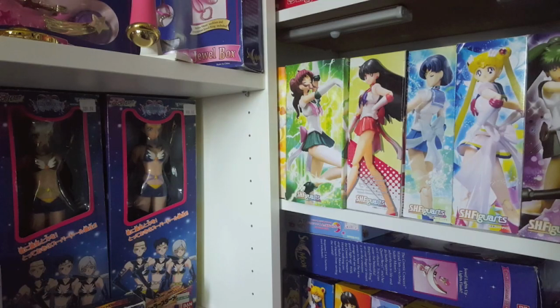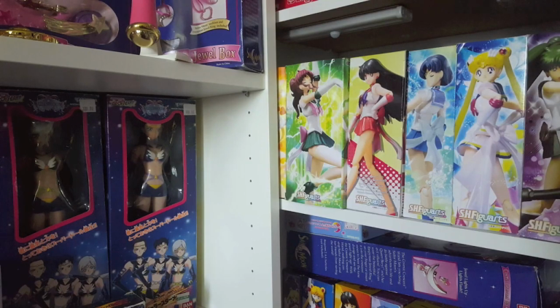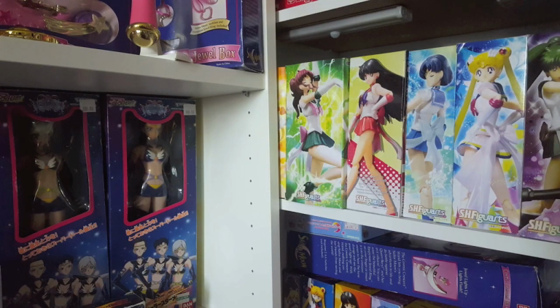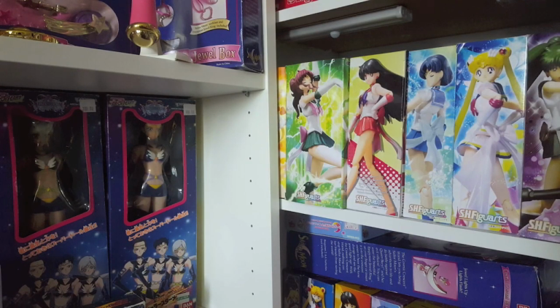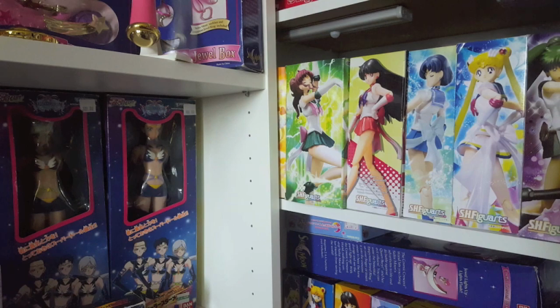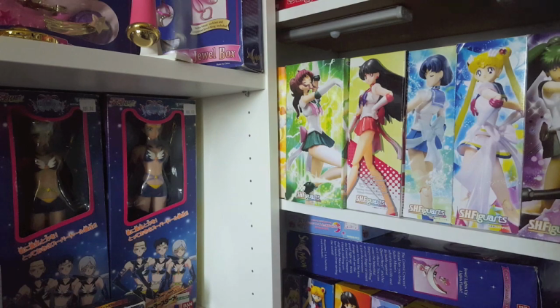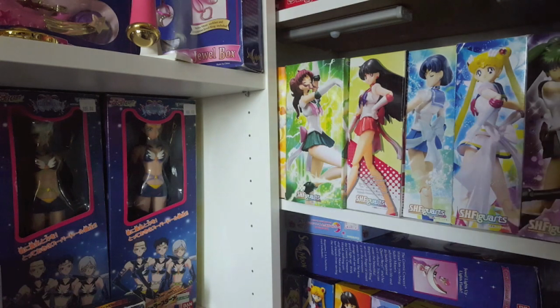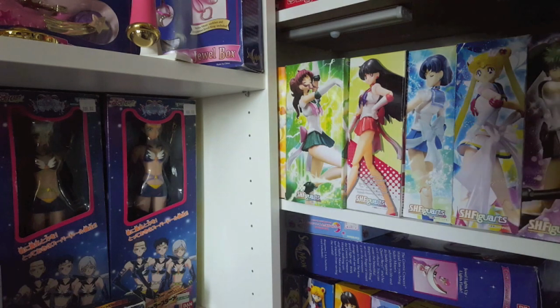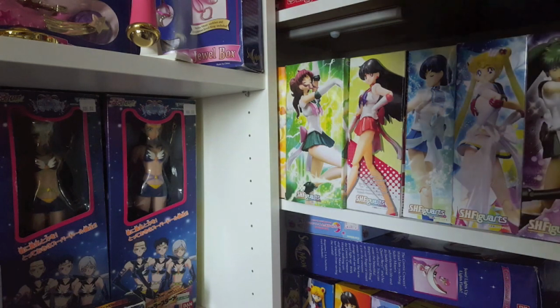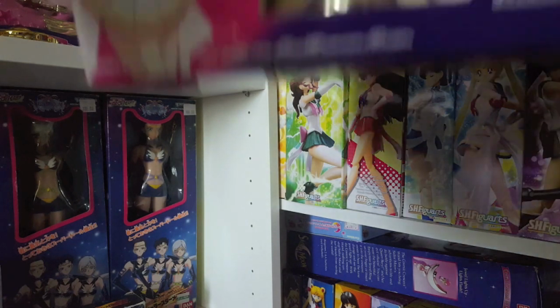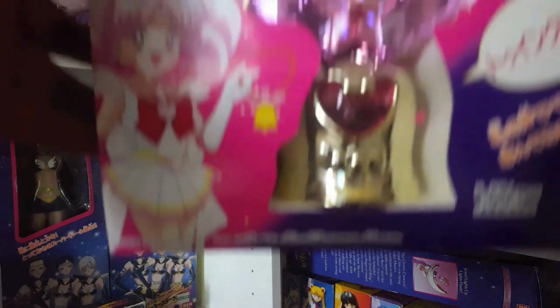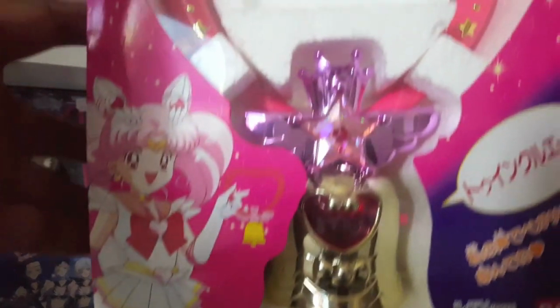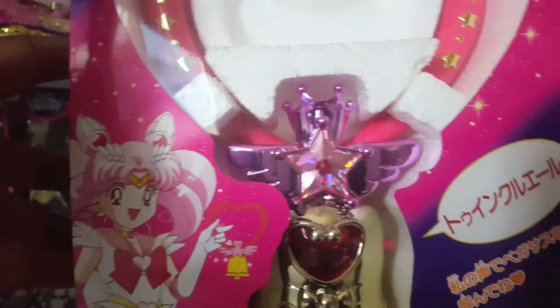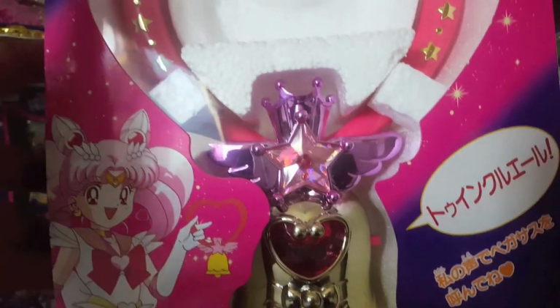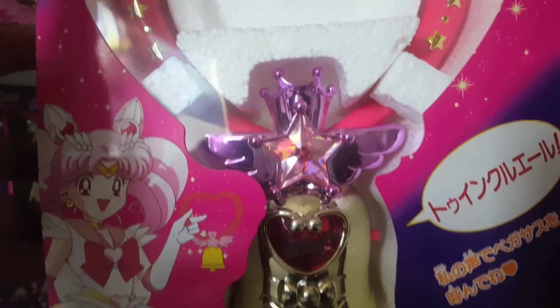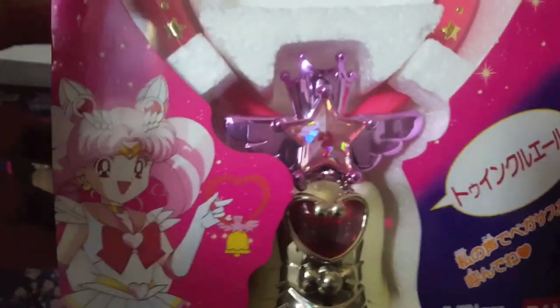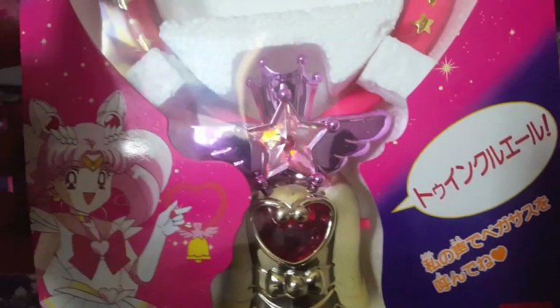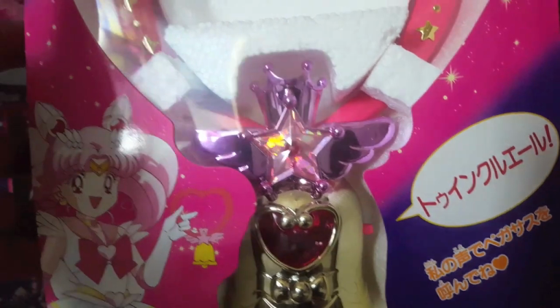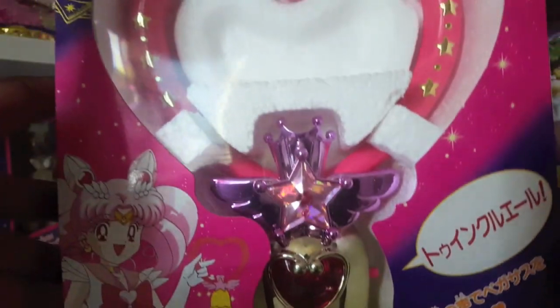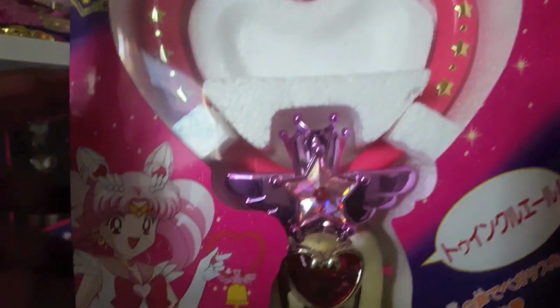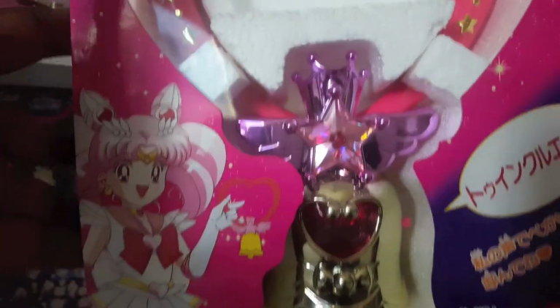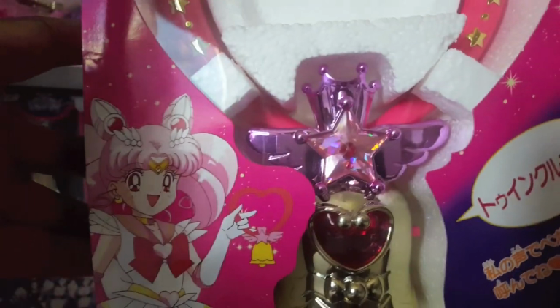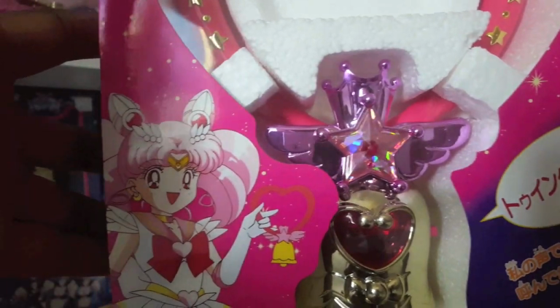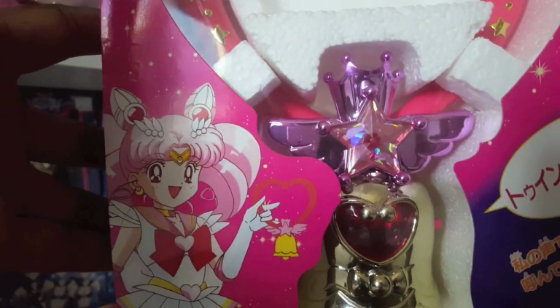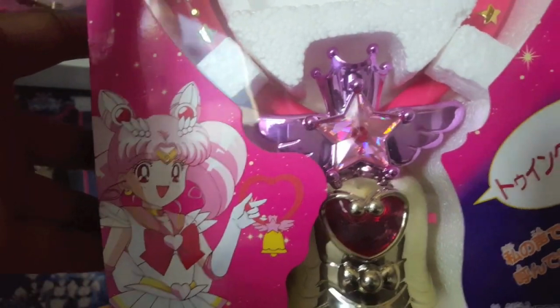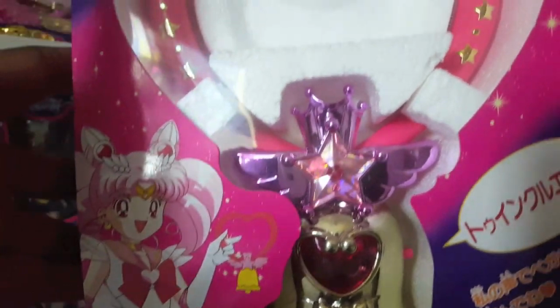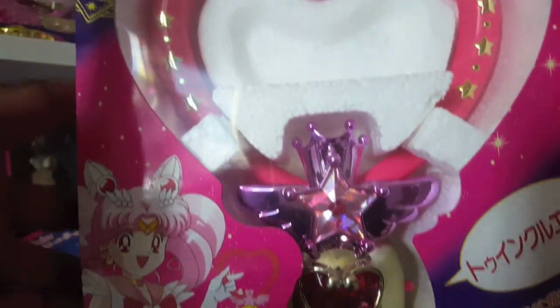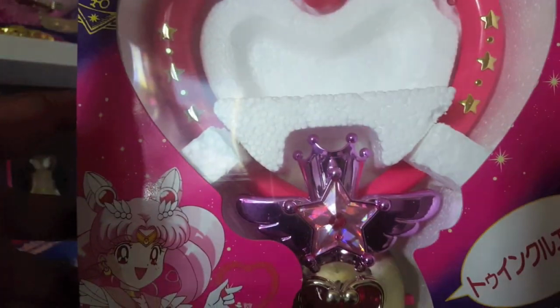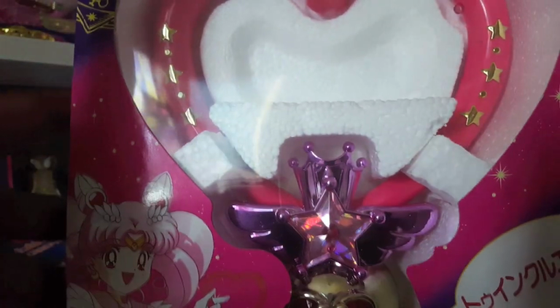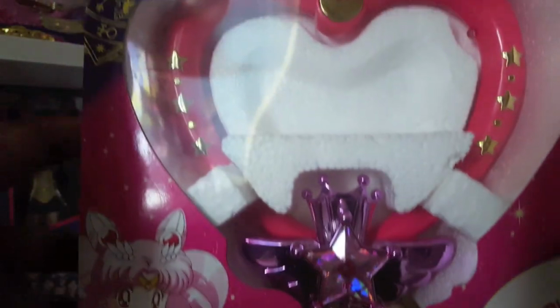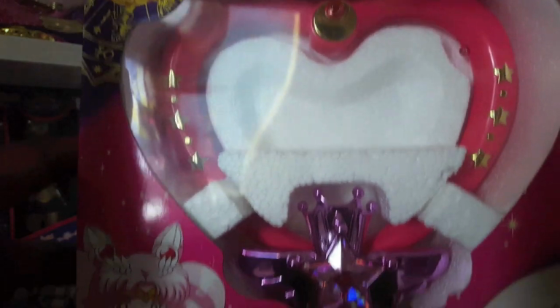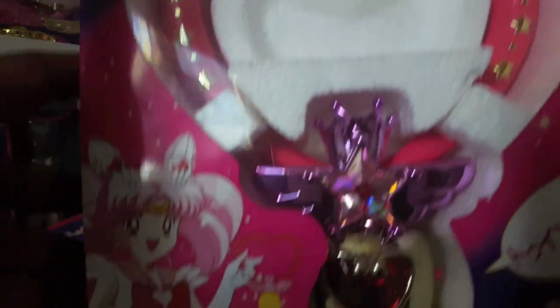Hey guys, I'm back today with a video reviewing the Crystal Carillon. This is a weapon that Chibiusa — Super Sailor Chibi Moon — used during the Super S season of Sailor Moon. This came out way back in 1995.